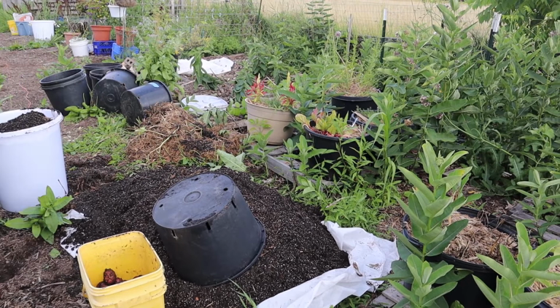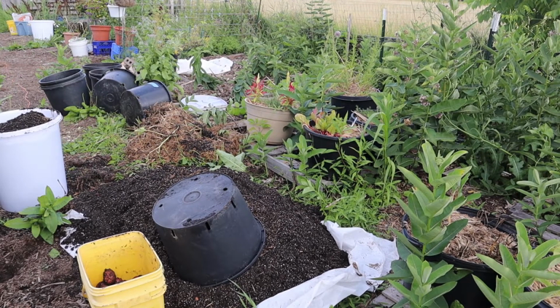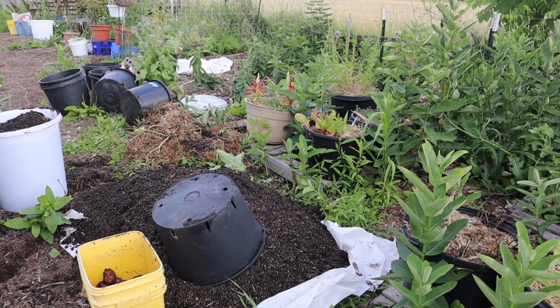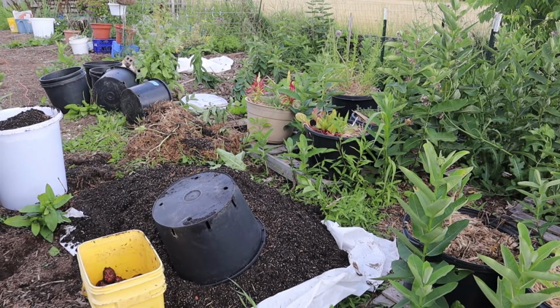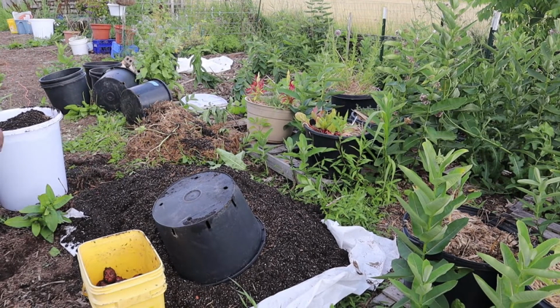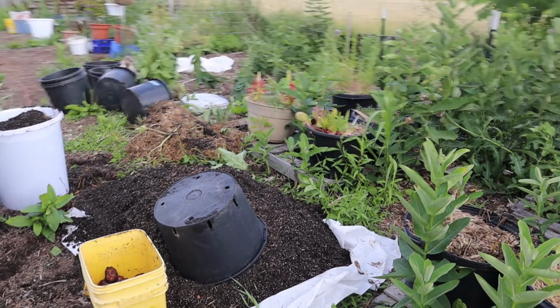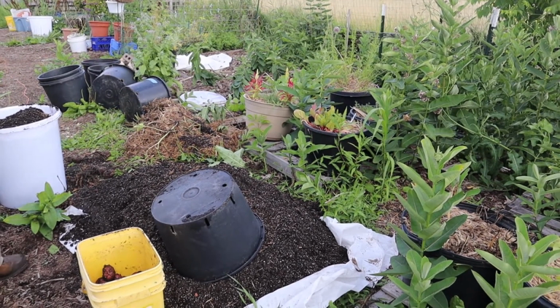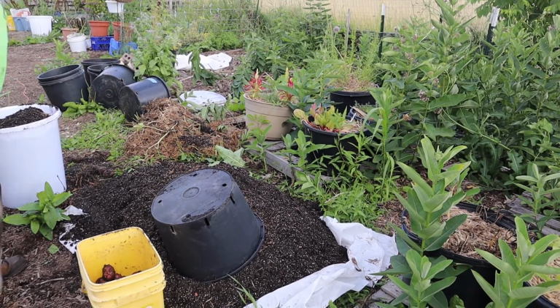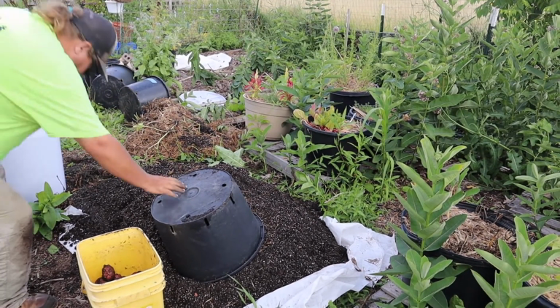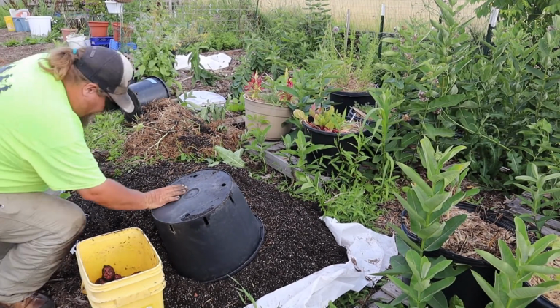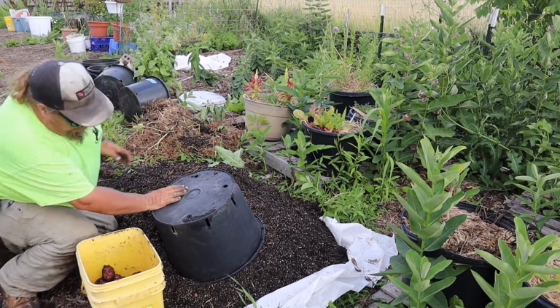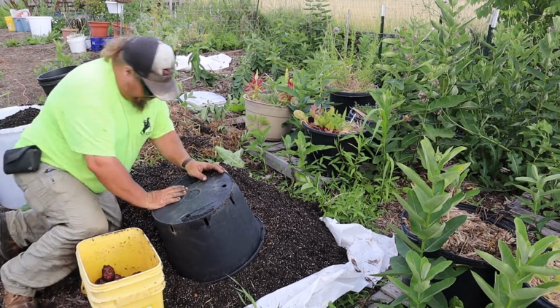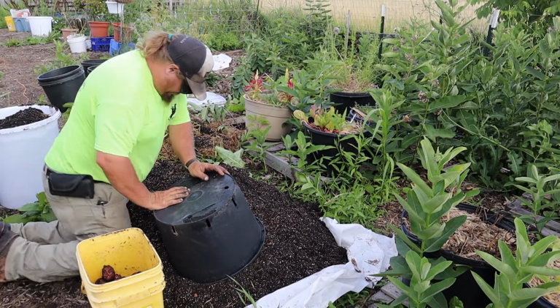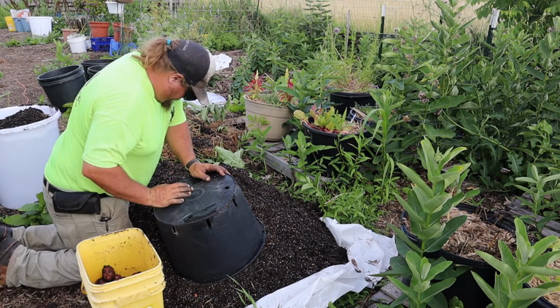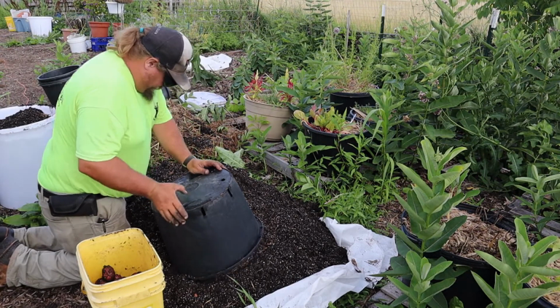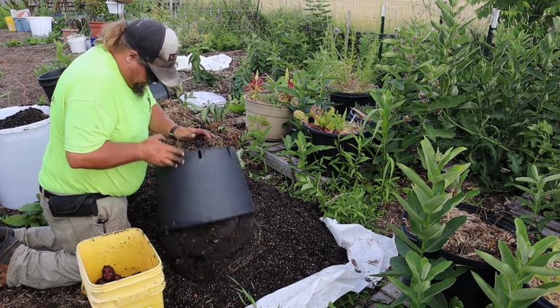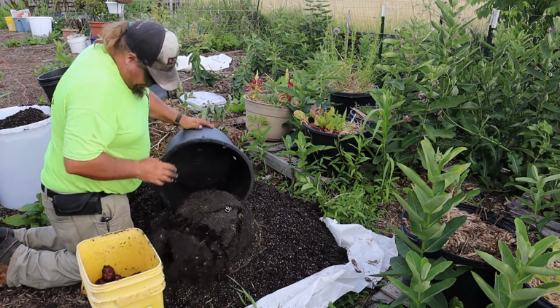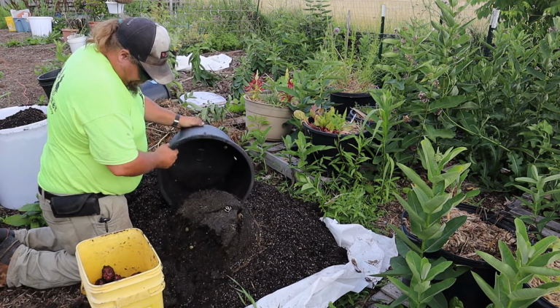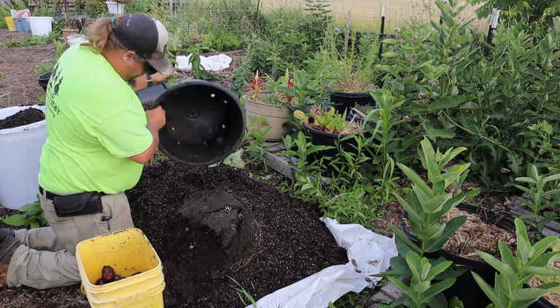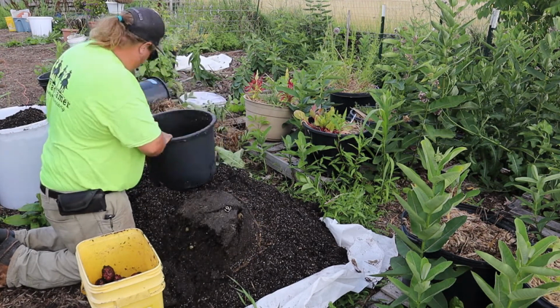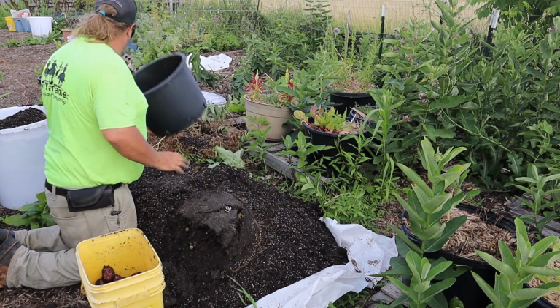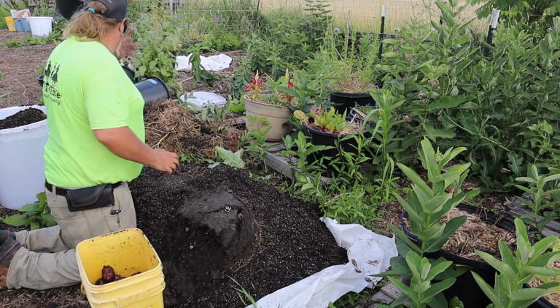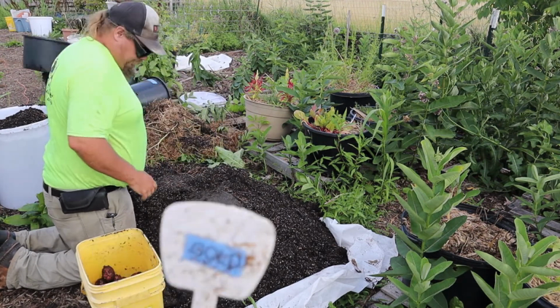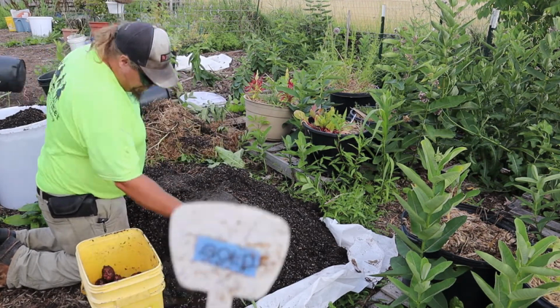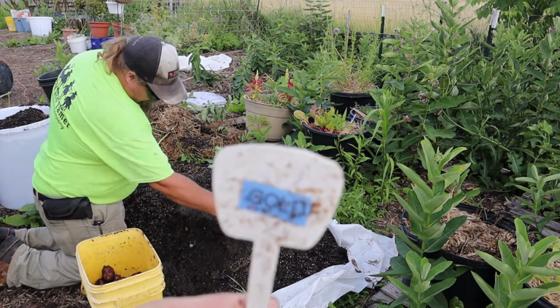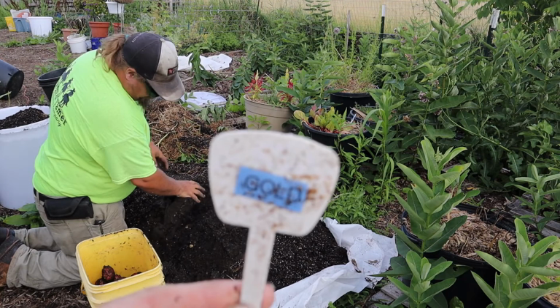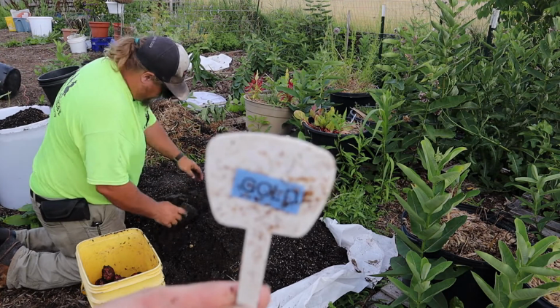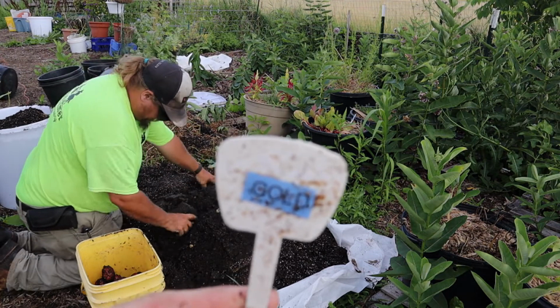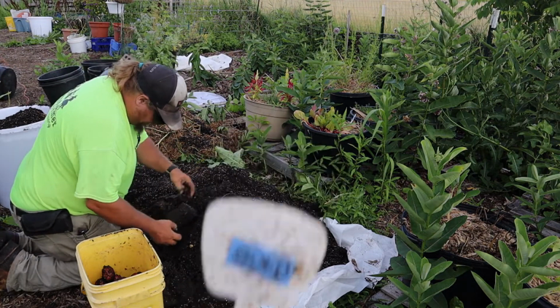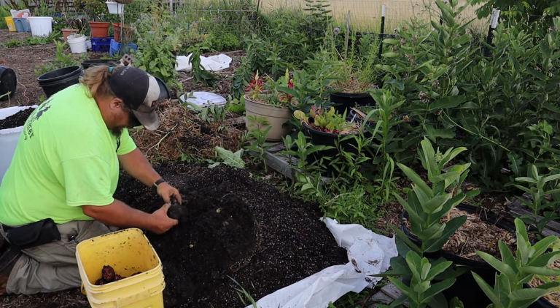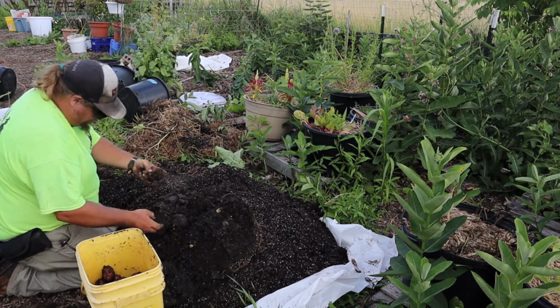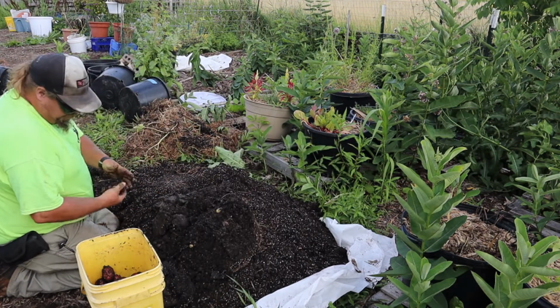These should be red potatoes — actually my husband says they're yellow, and he is right, they are Yukon gold. So let's see what we got here.